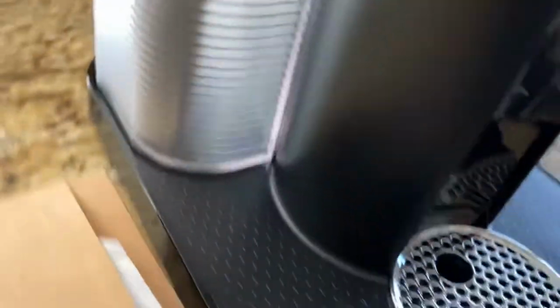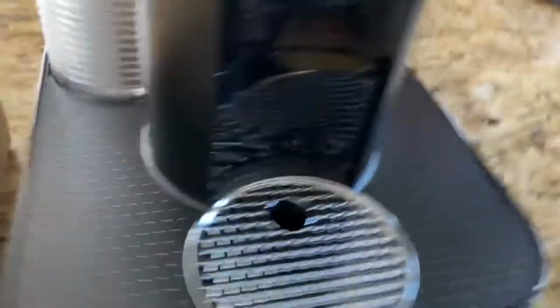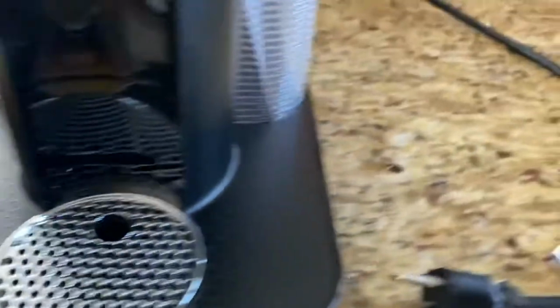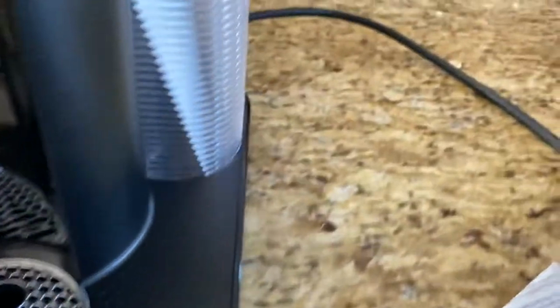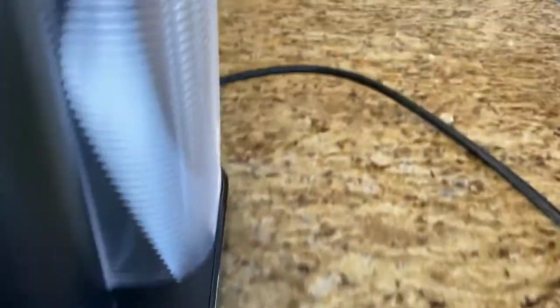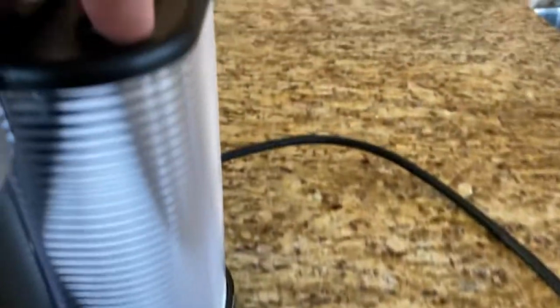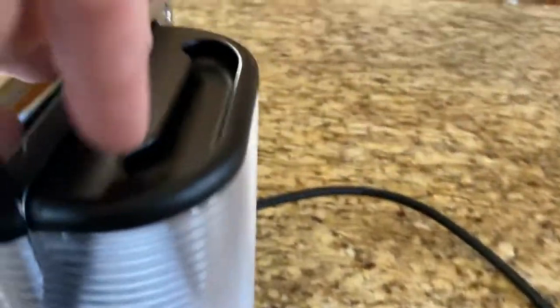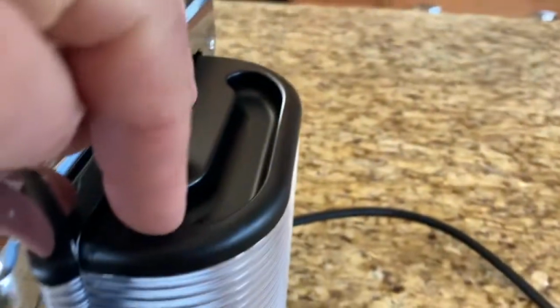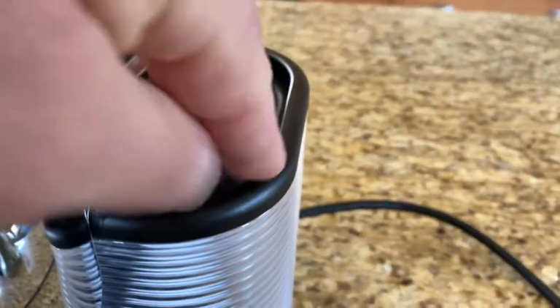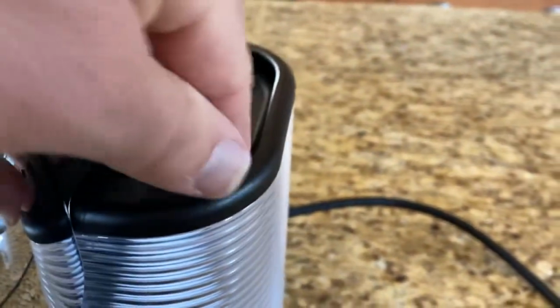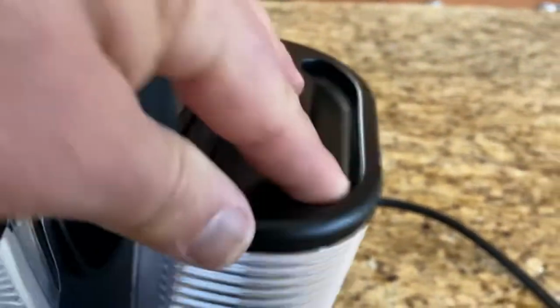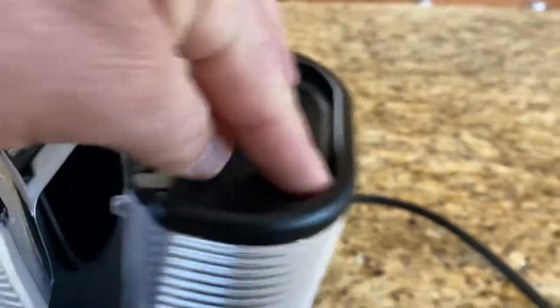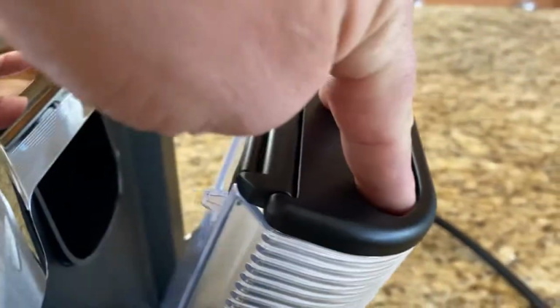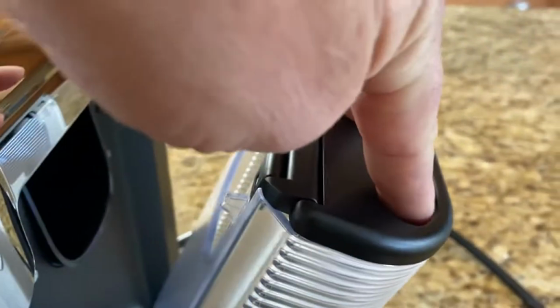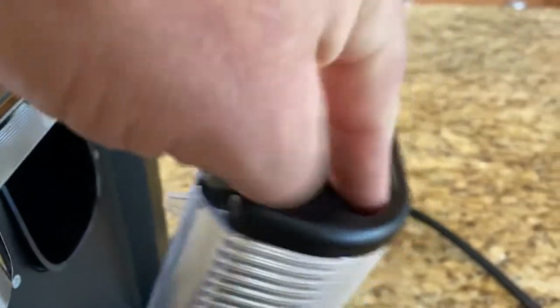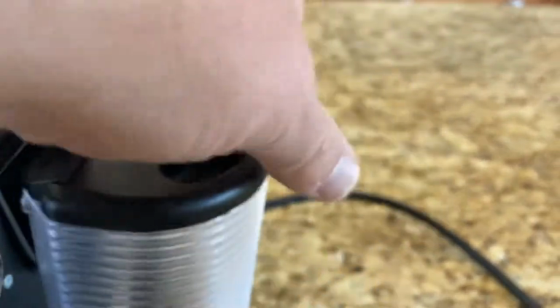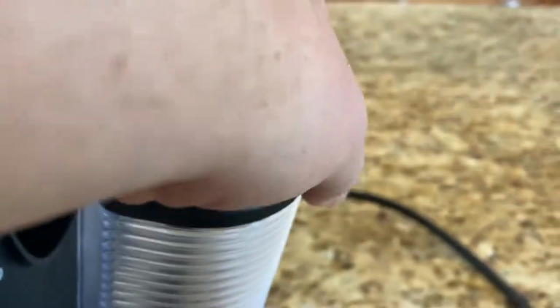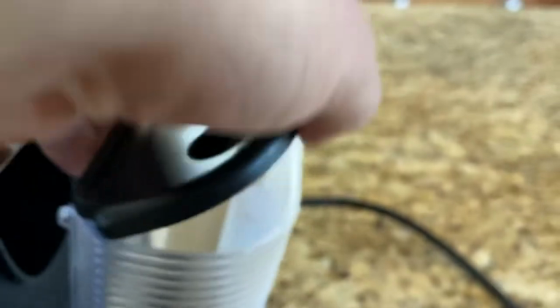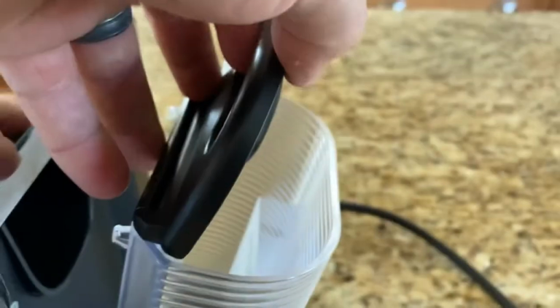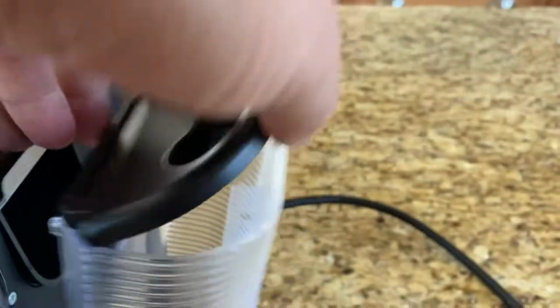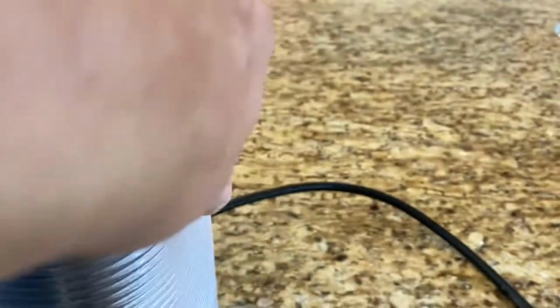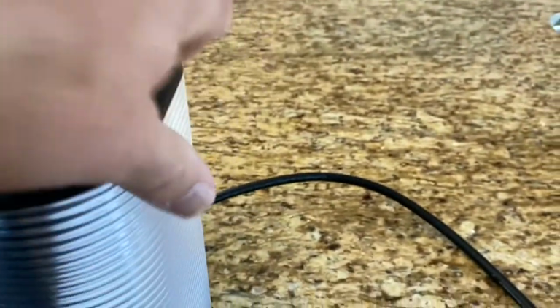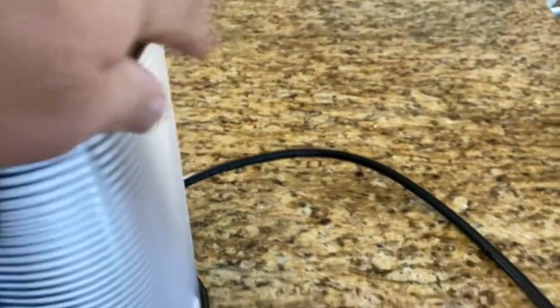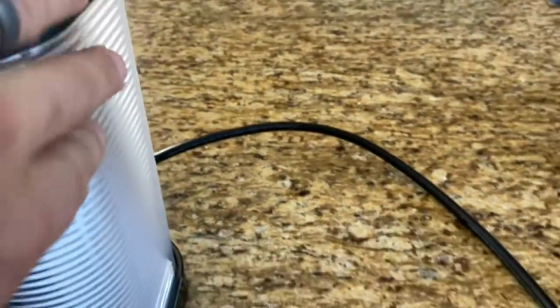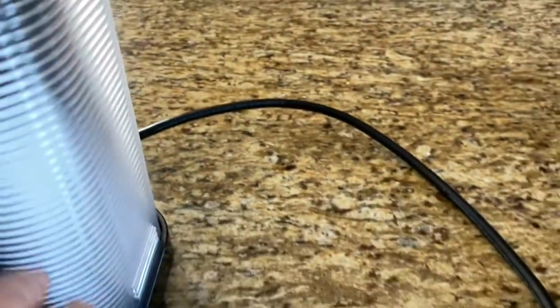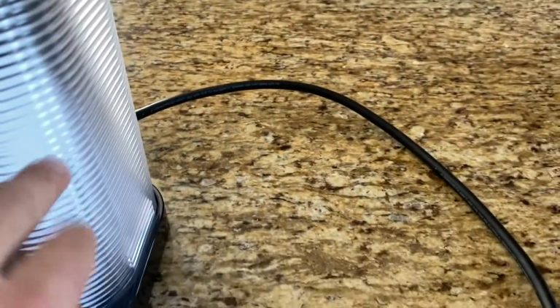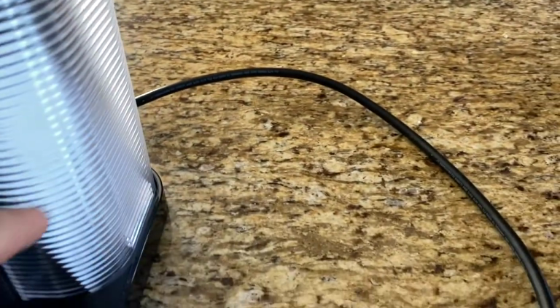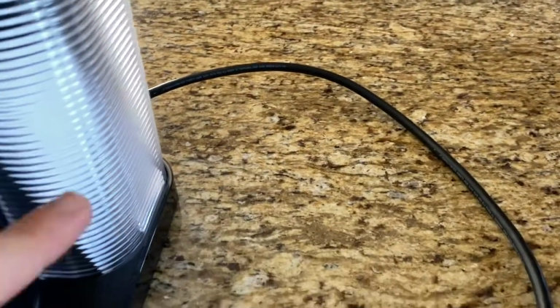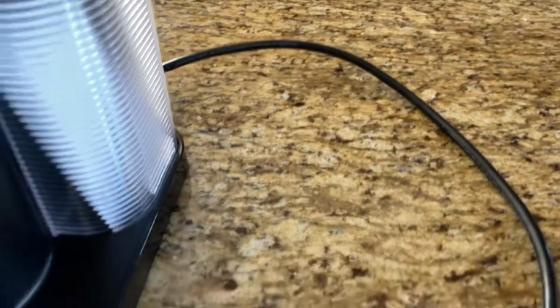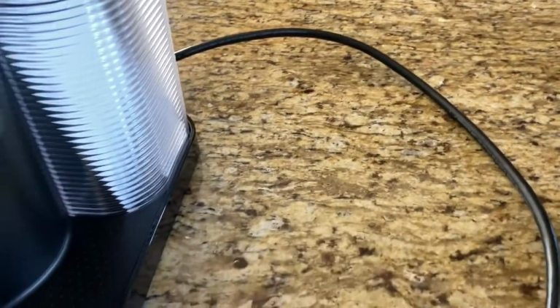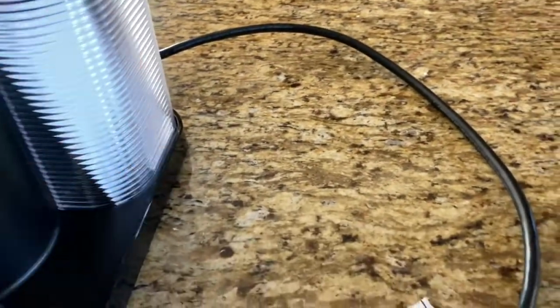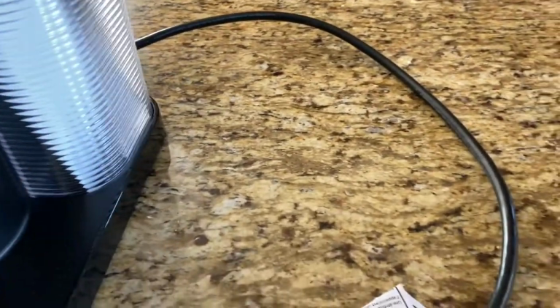It's got two water tank reservoirs on the side. They just come out like that, and then to fill them up you just lift them up. There's one on each side.